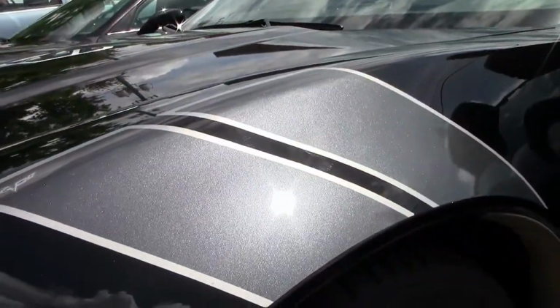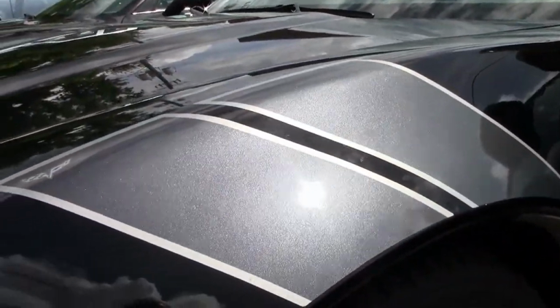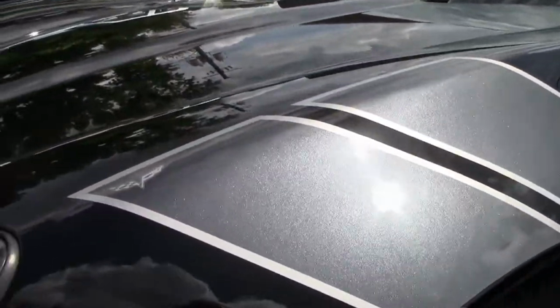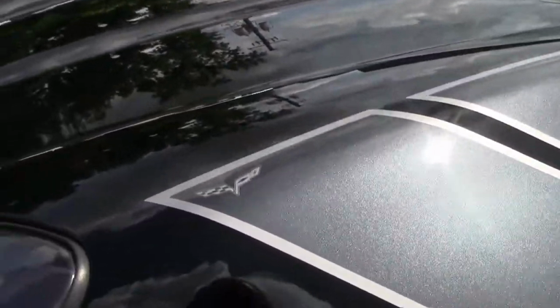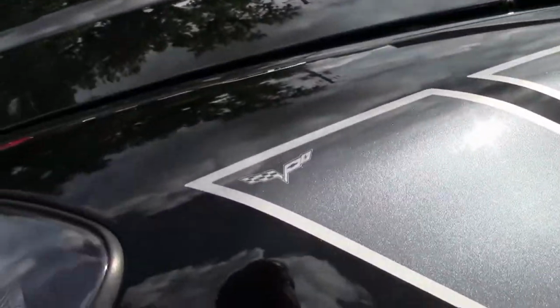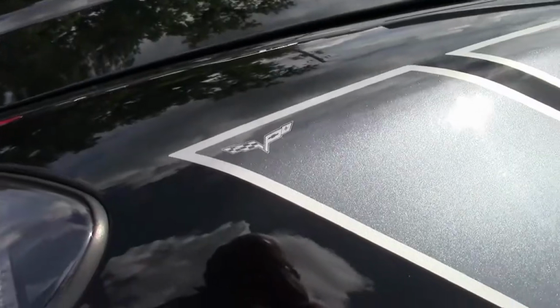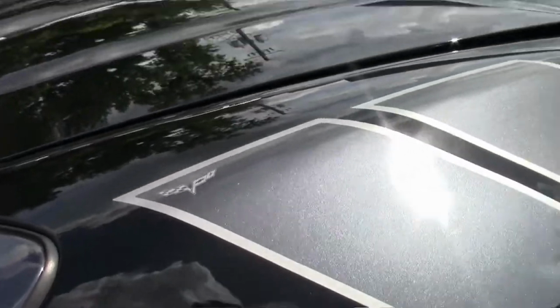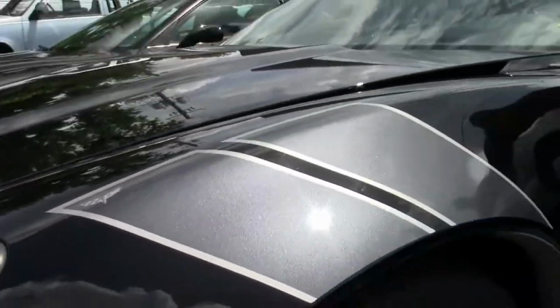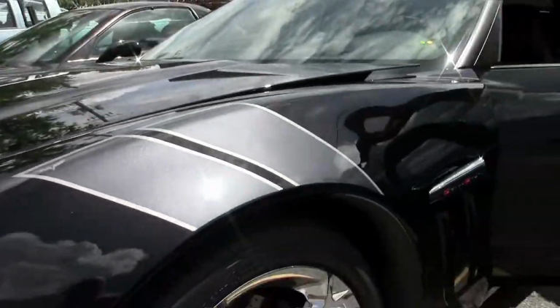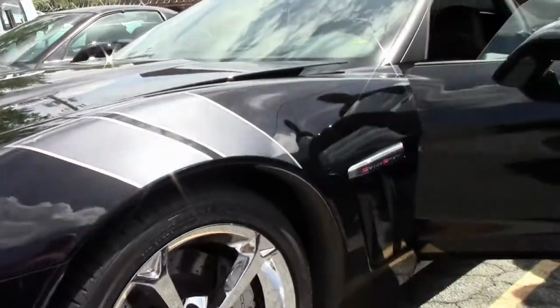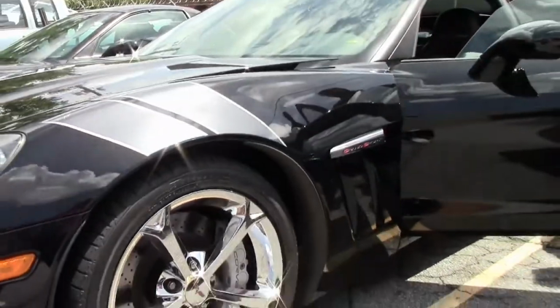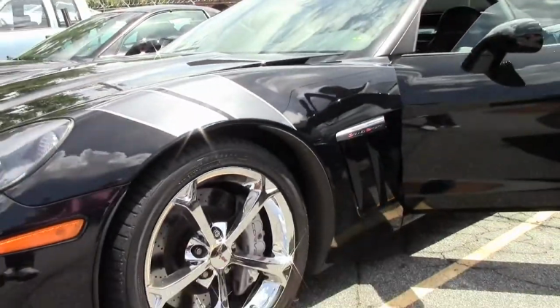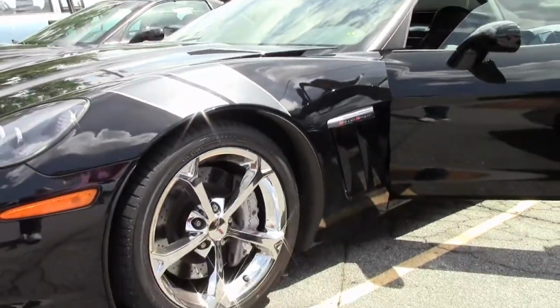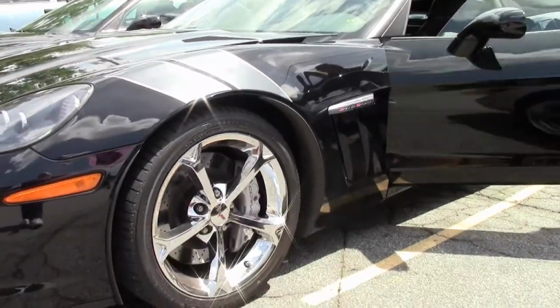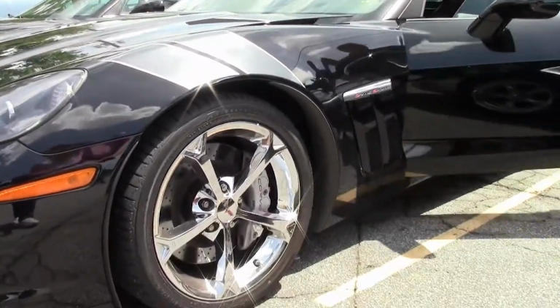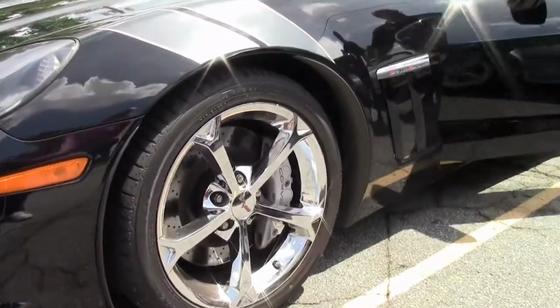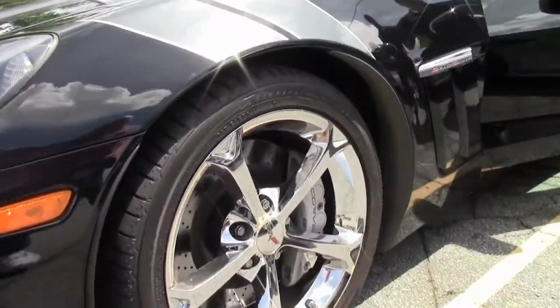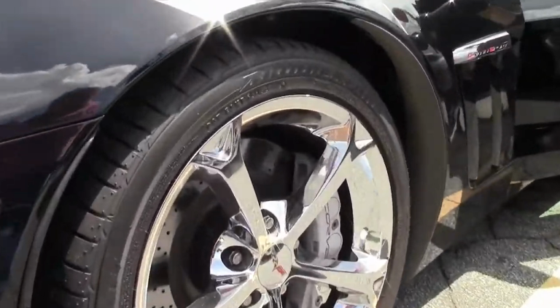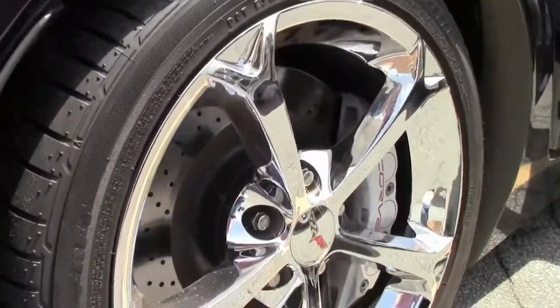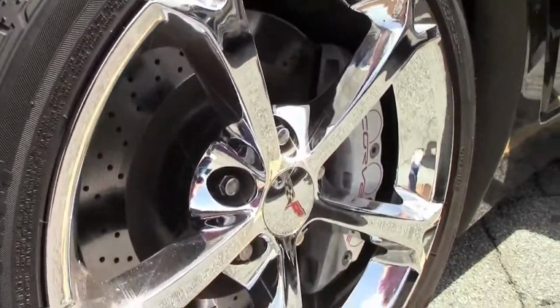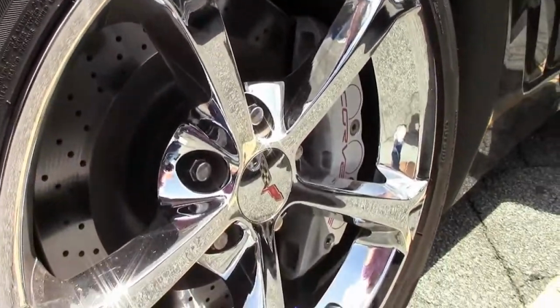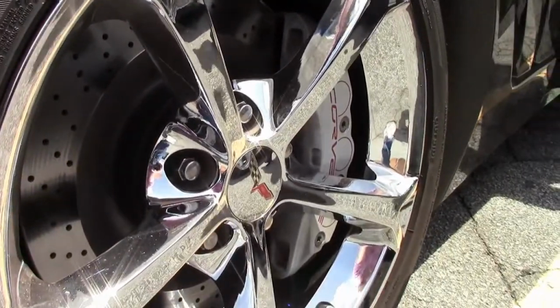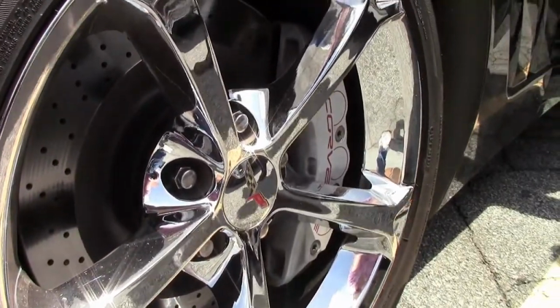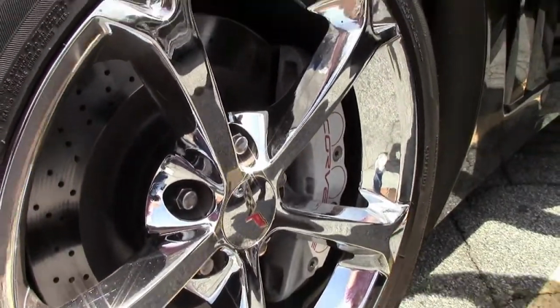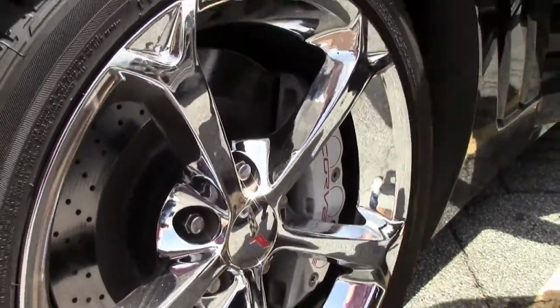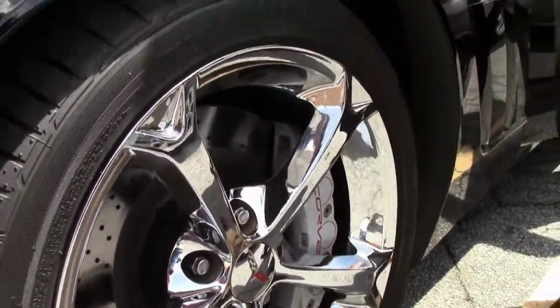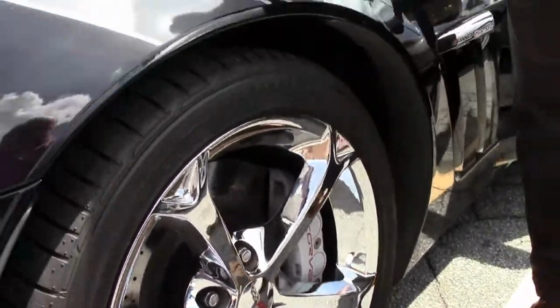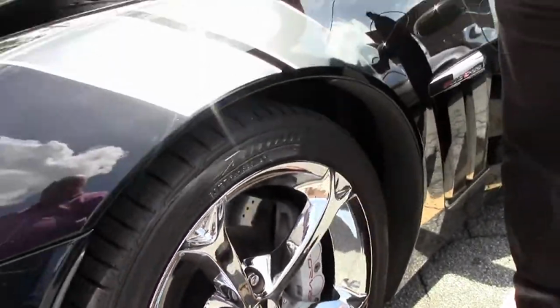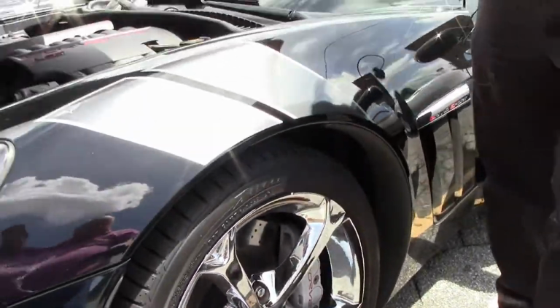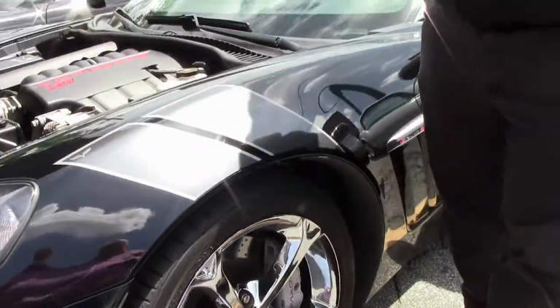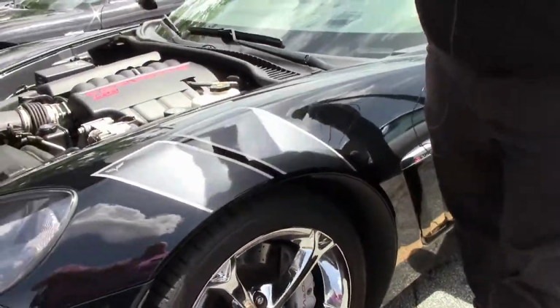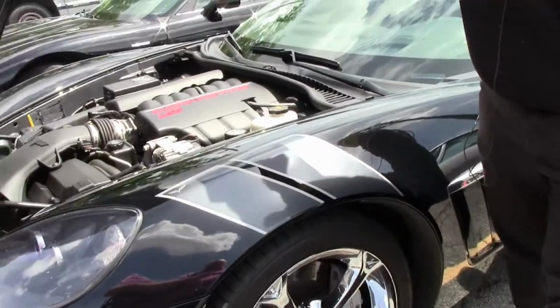The LS3. It is a dual mode exhaust car — 436 horsepower of fun. Those beautiful chrome wheels, wearing a set of Bridgestone Potenzas.